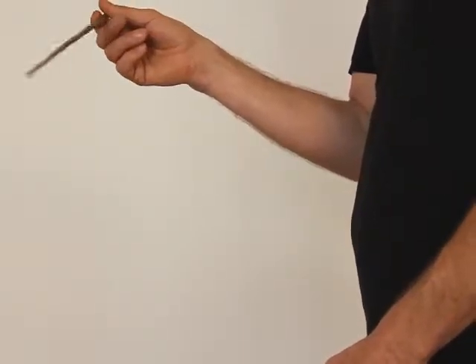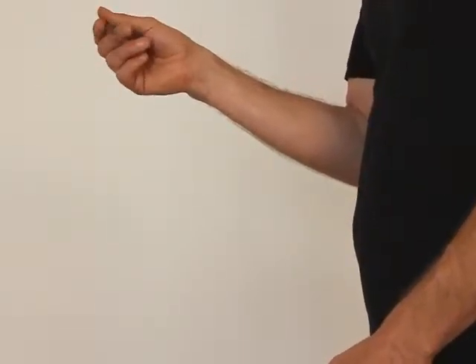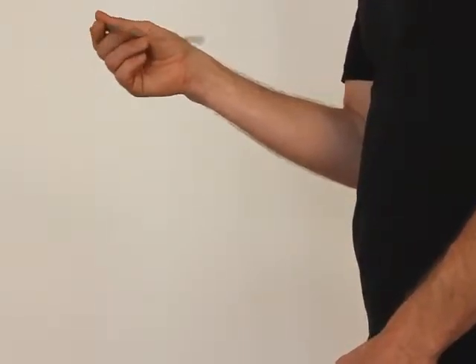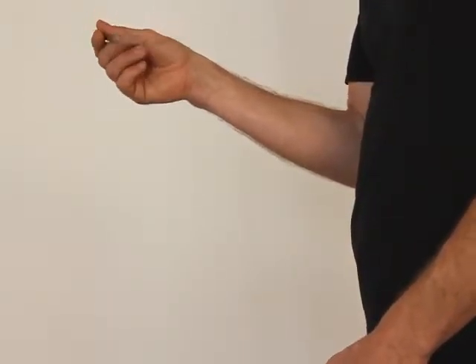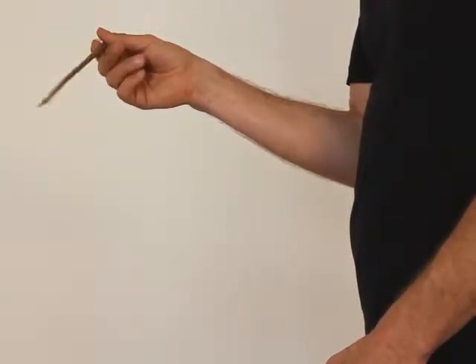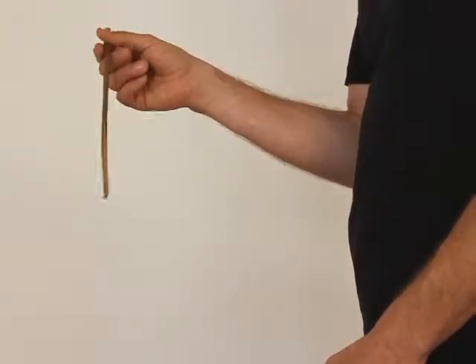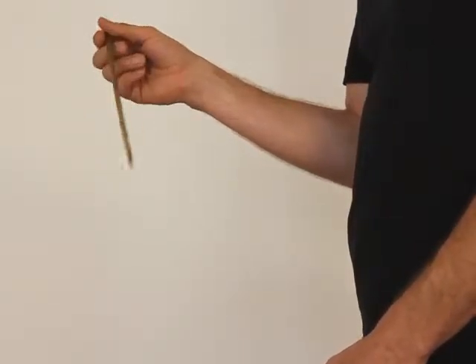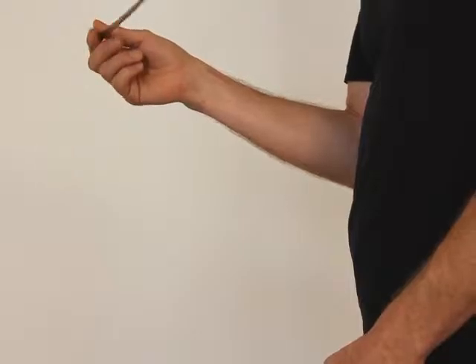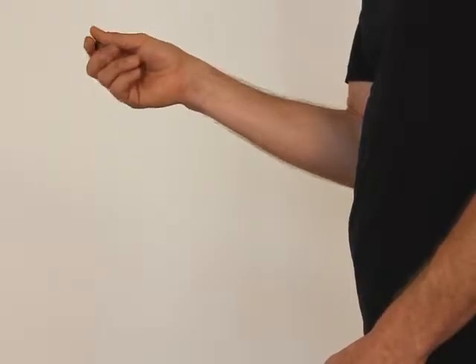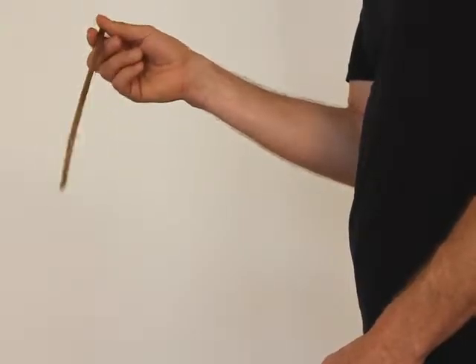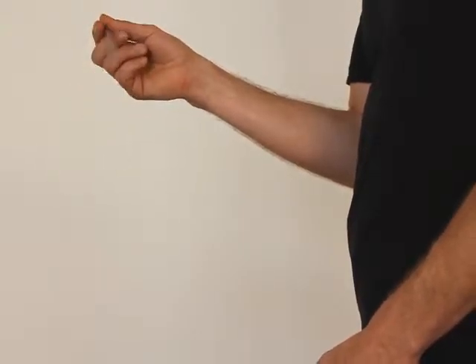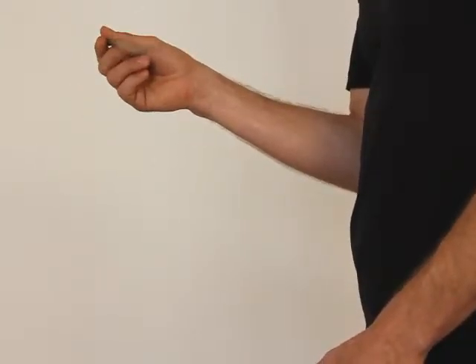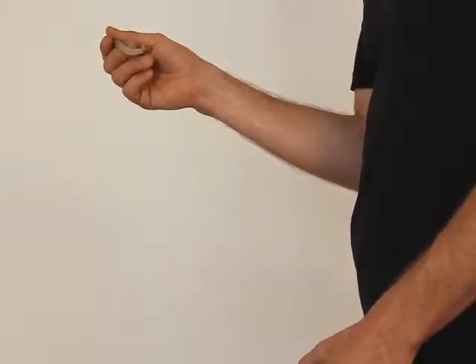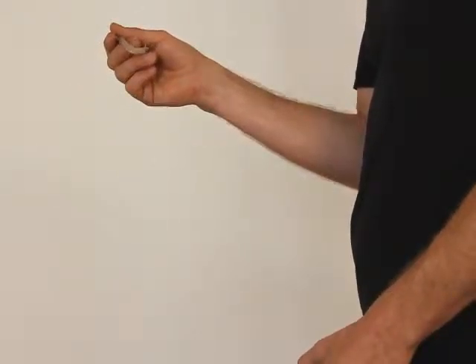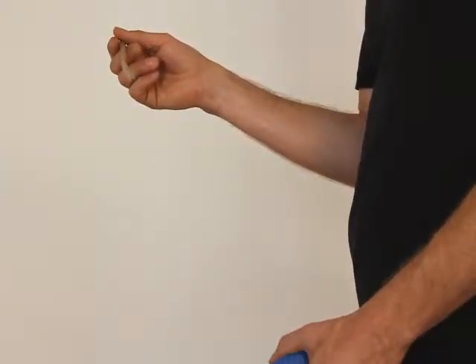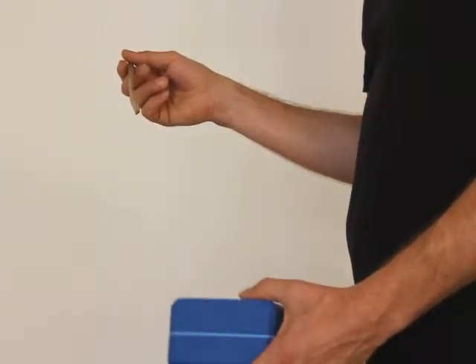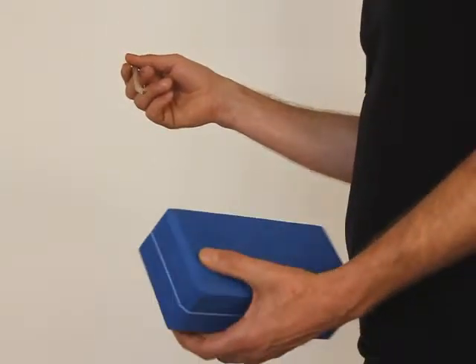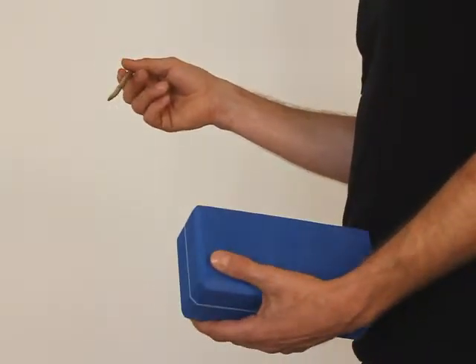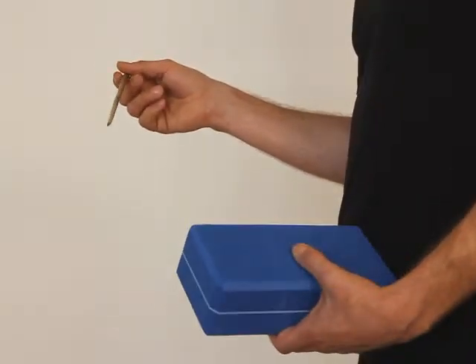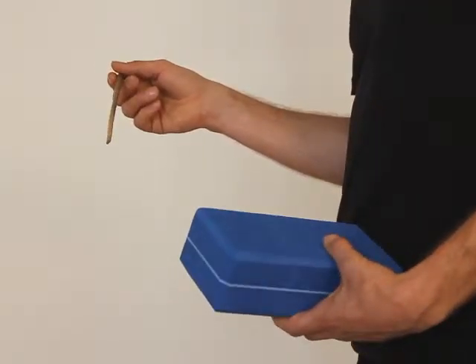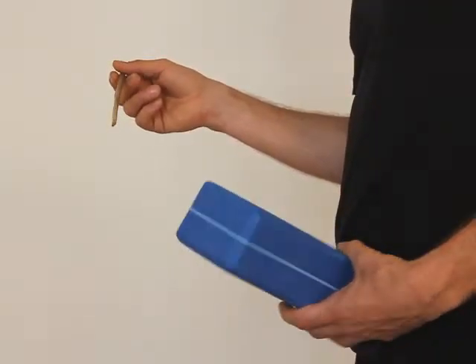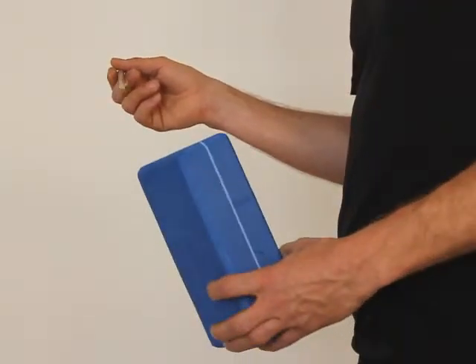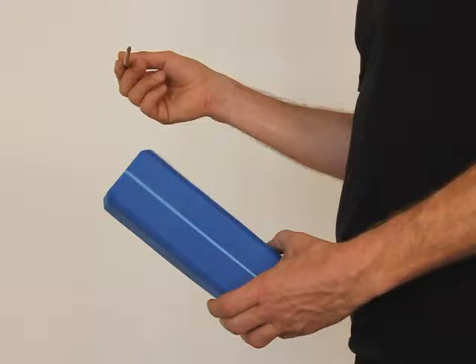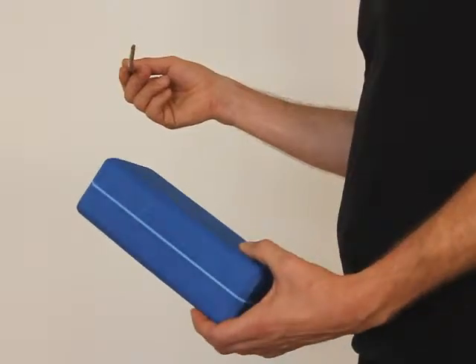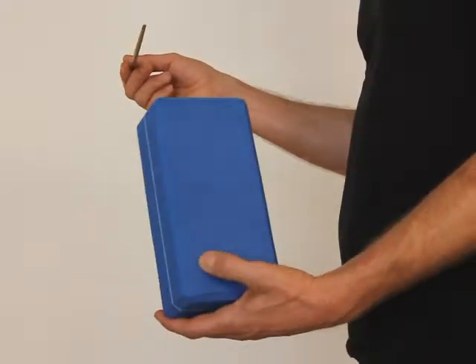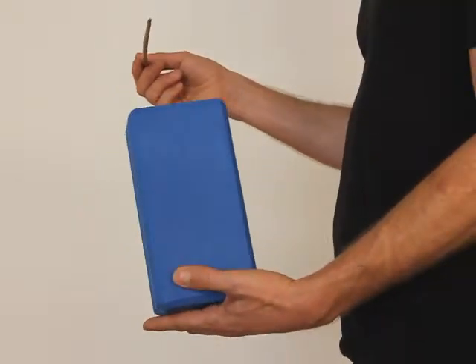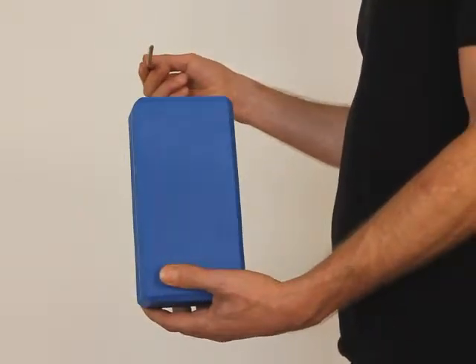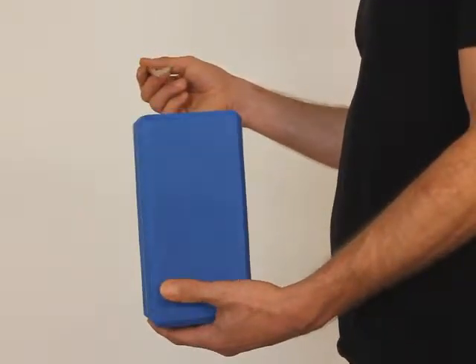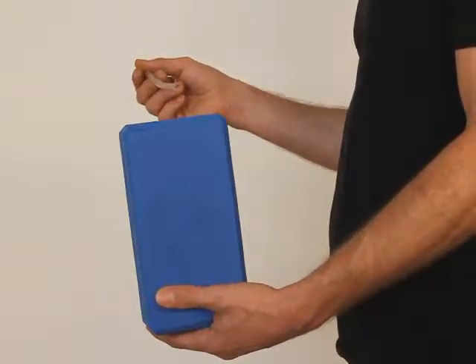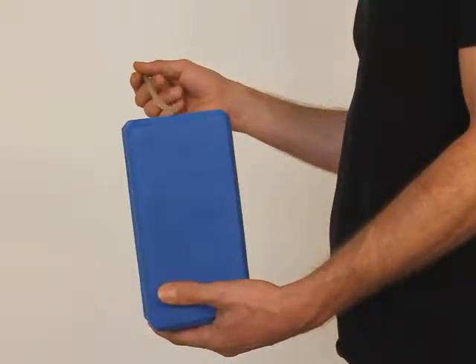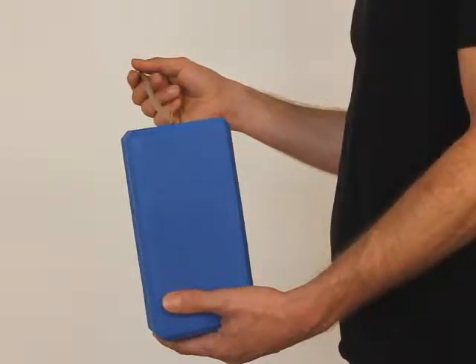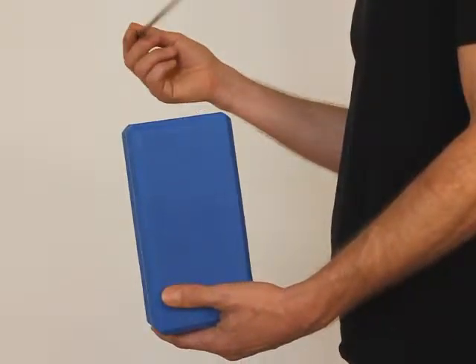You can play with your index finger, you can play also with your thumb, and now try the rebouncy effect, the rebouncy hit, with this one.